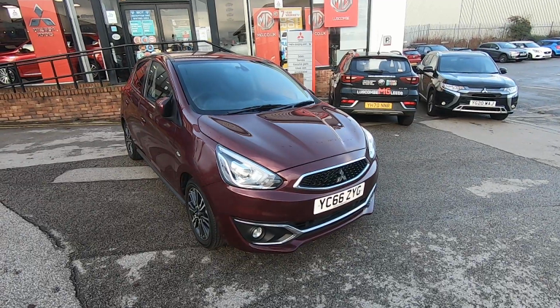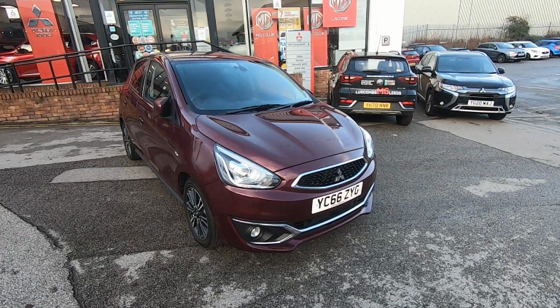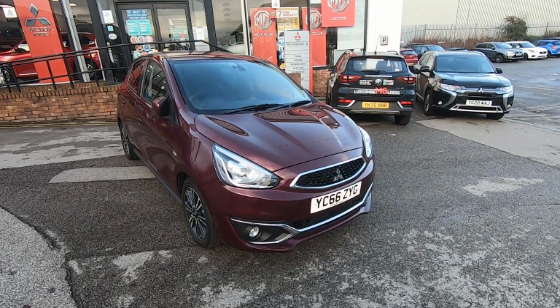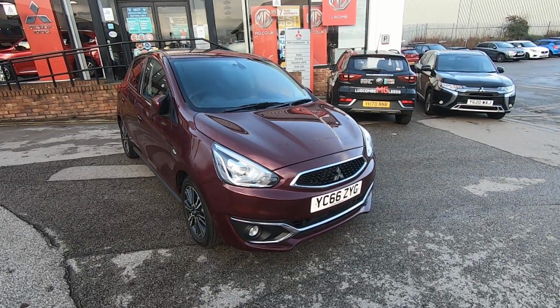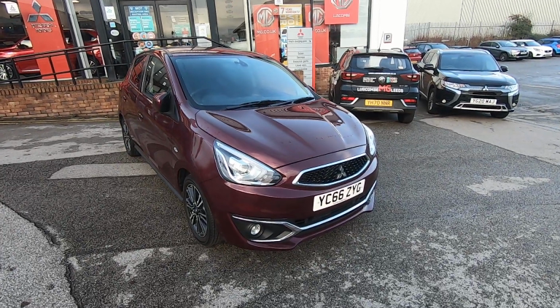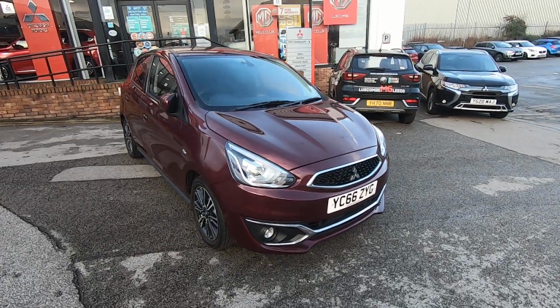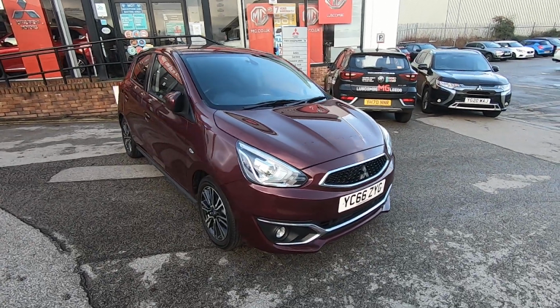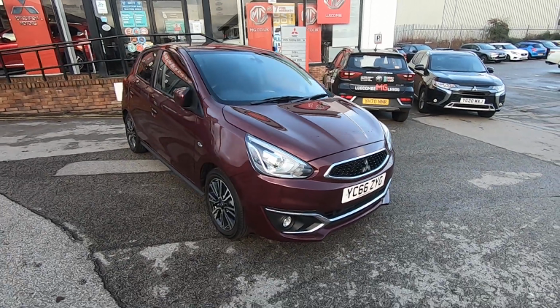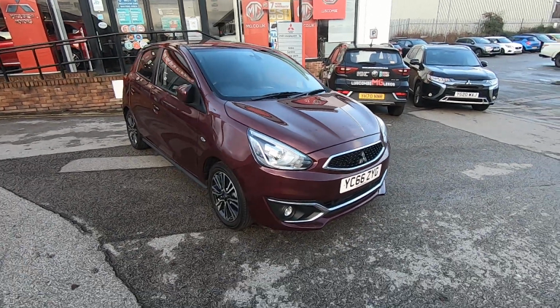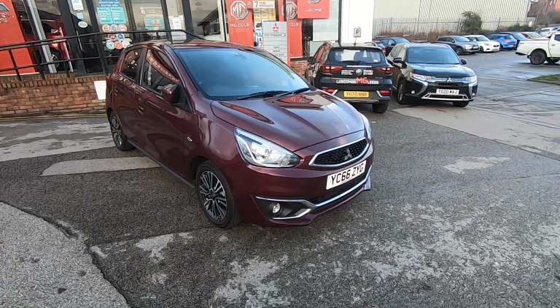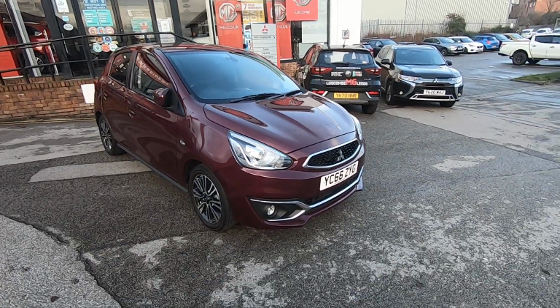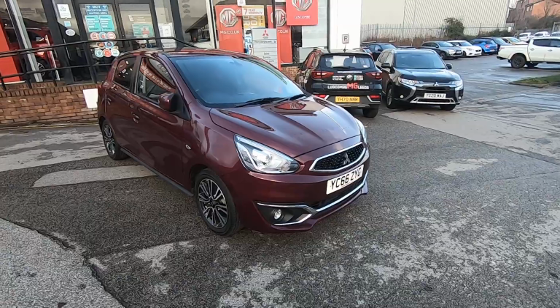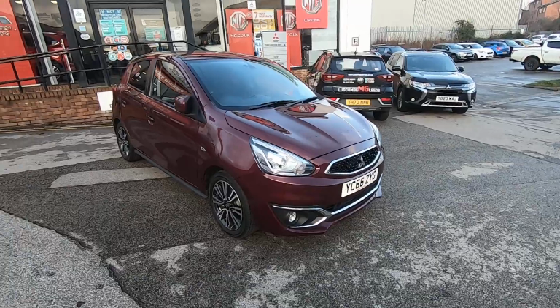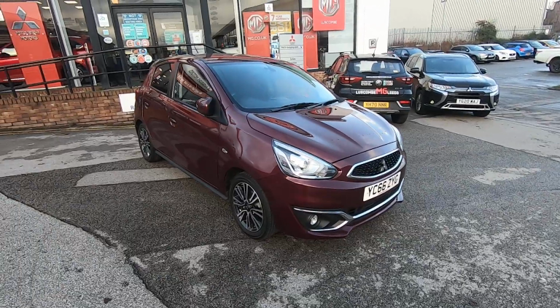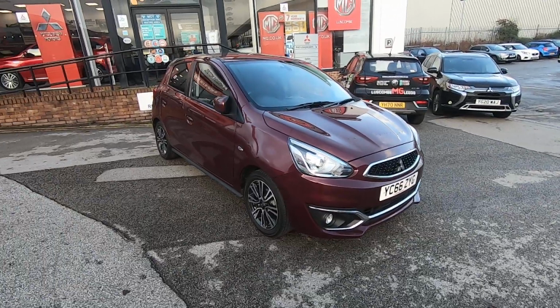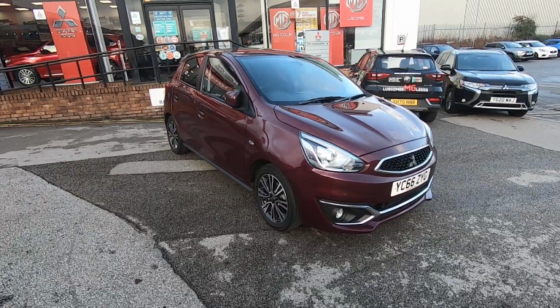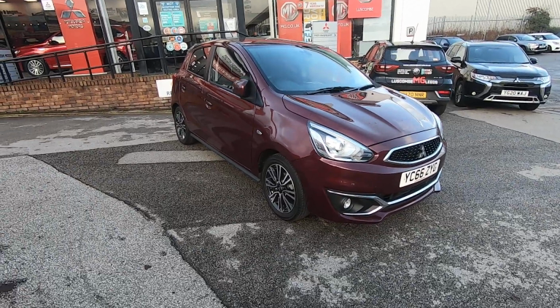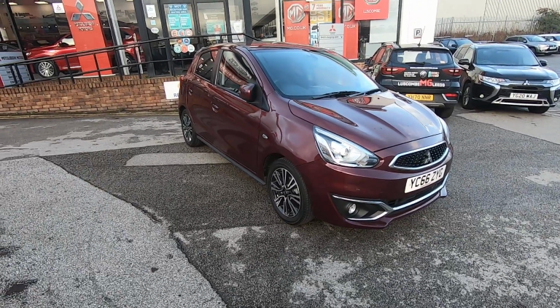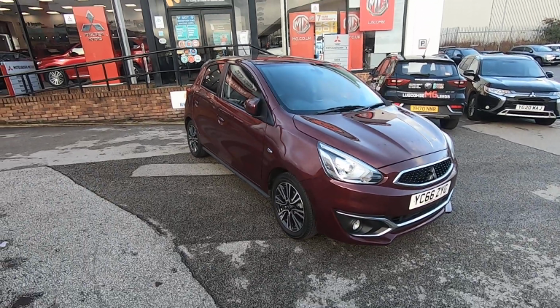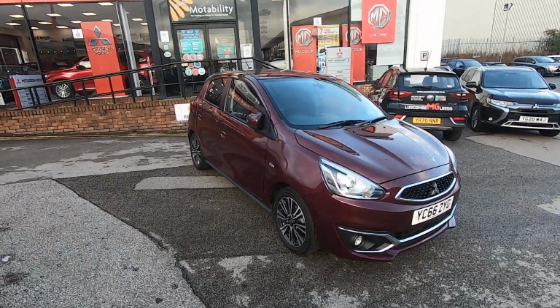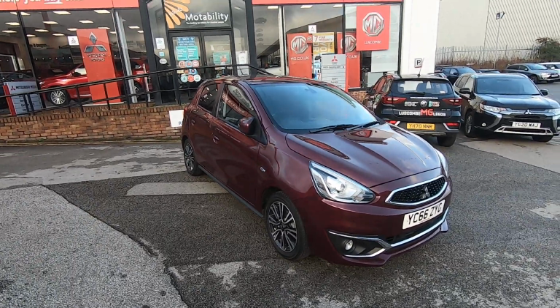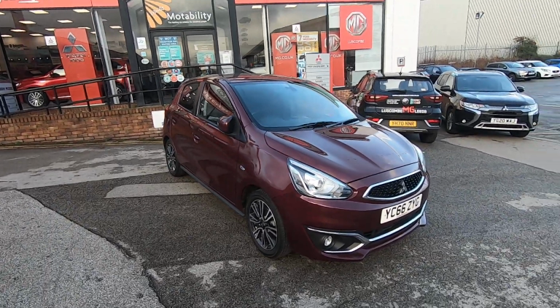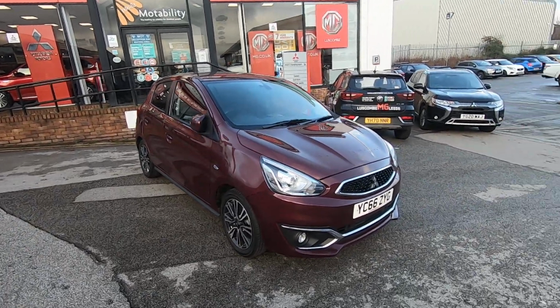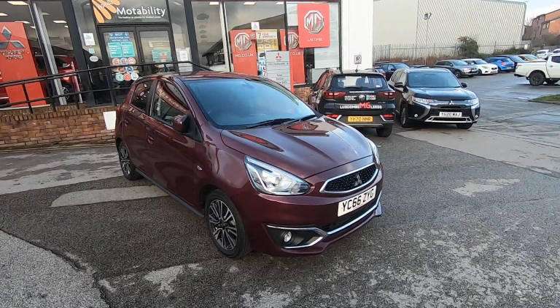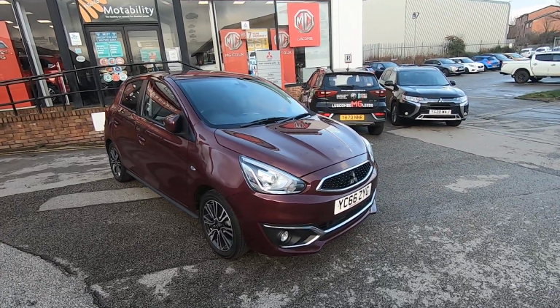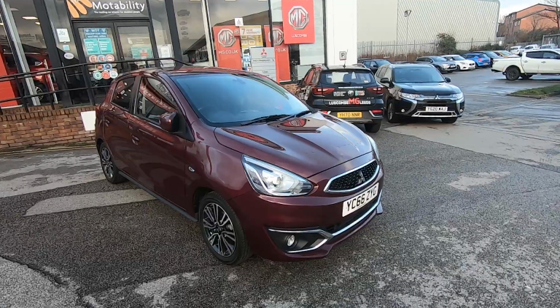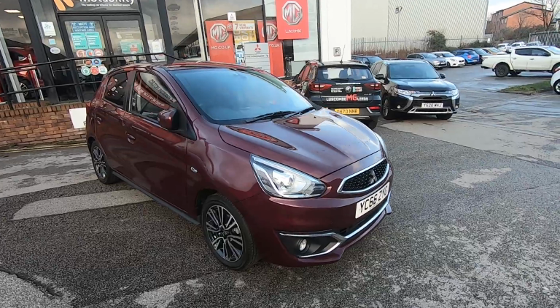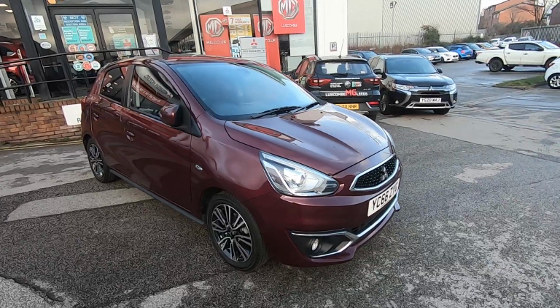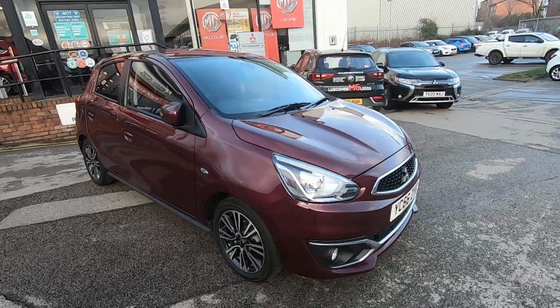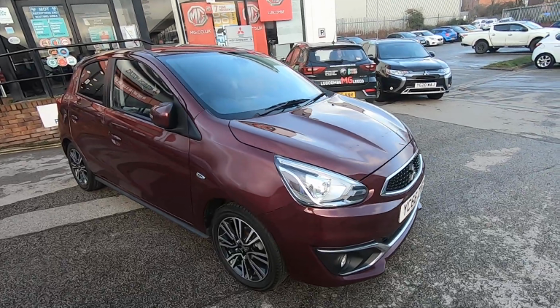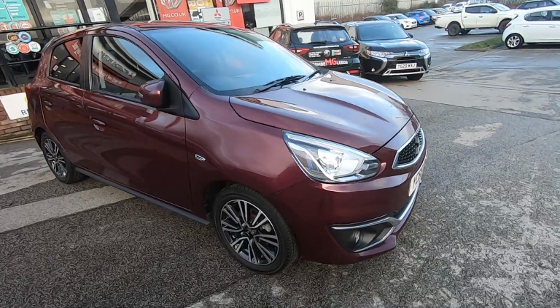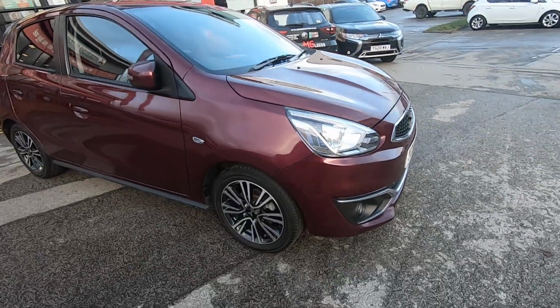Hiya and welcome to Luska Mitsubishi in Leeds. Pleased to show you around the 66 Mirage Giro in its best colour, which is purple berry. We sold this car new and we have serviced it since new. This is the limited edition Giro.